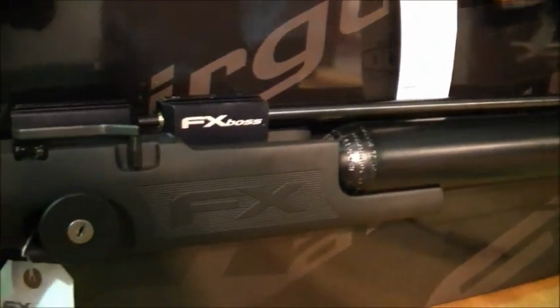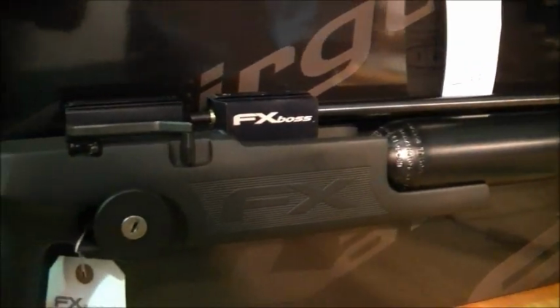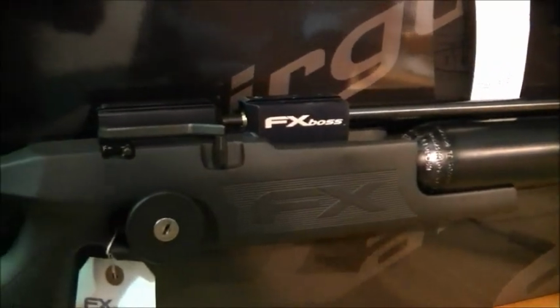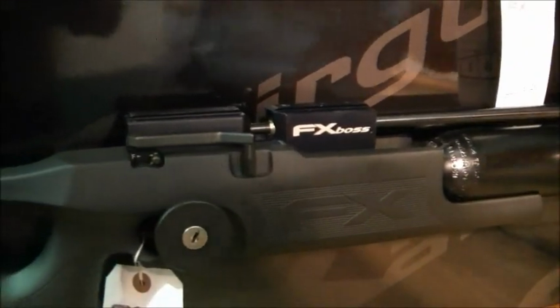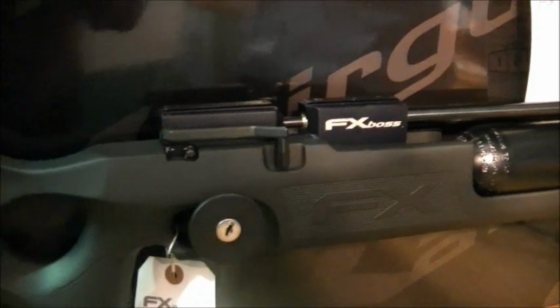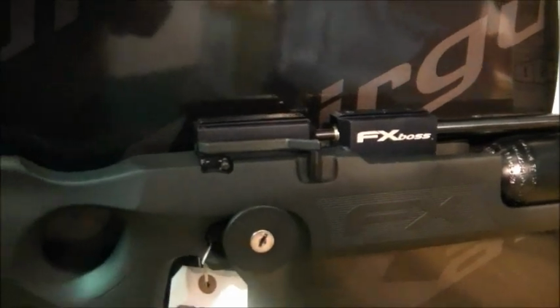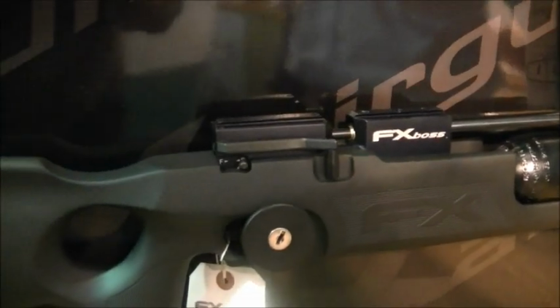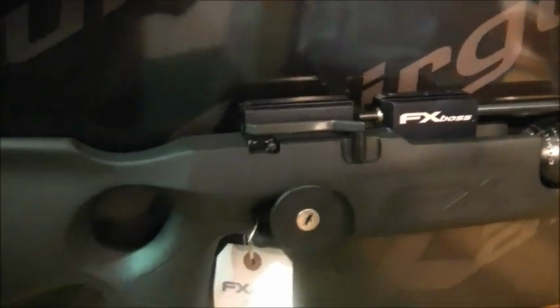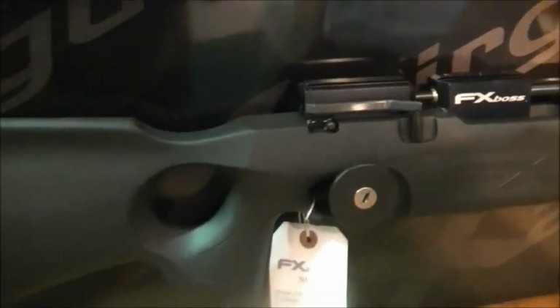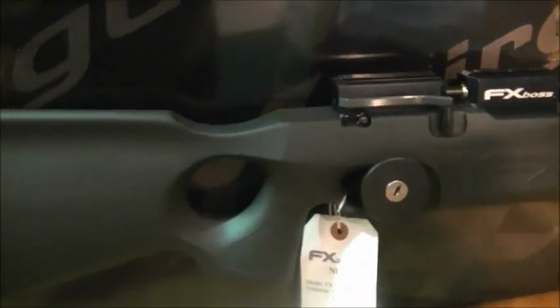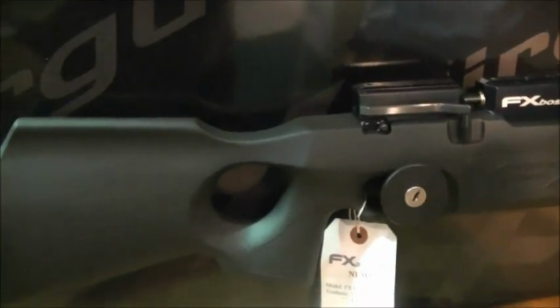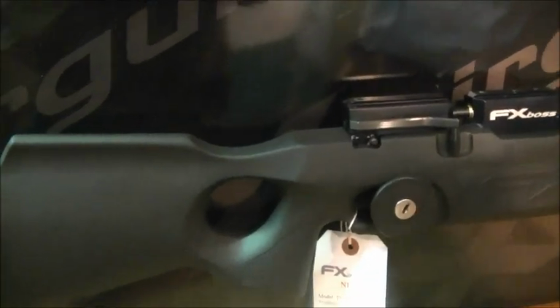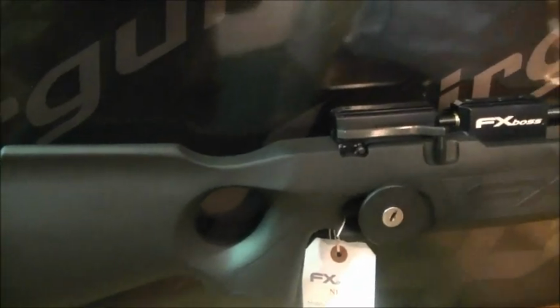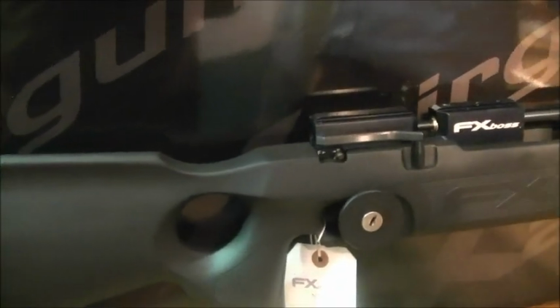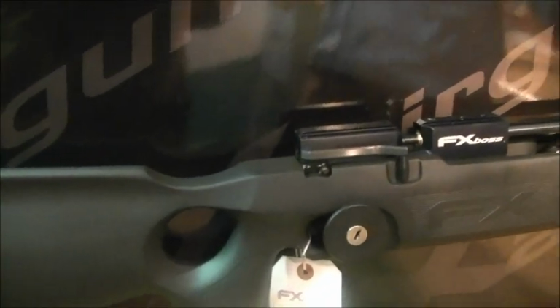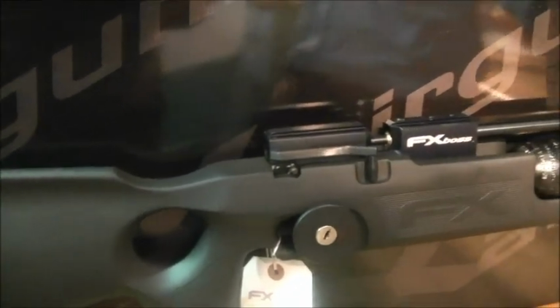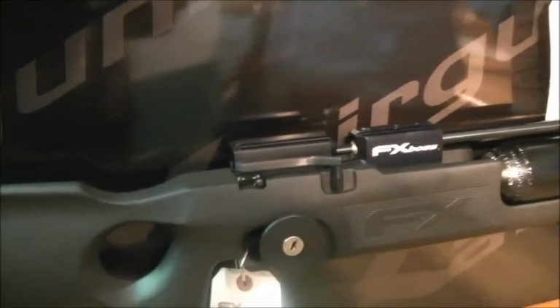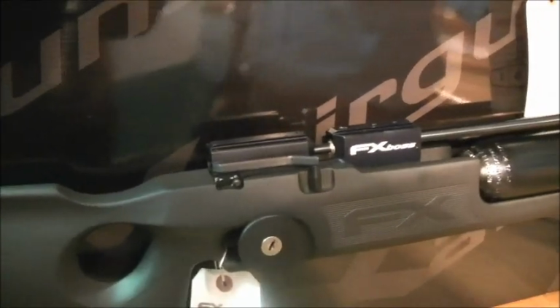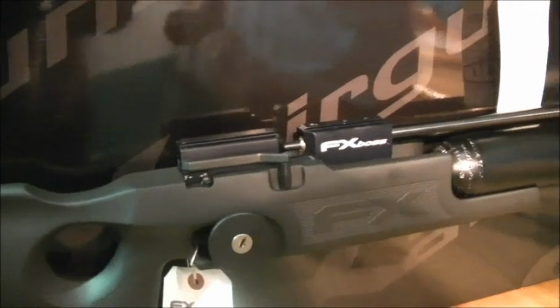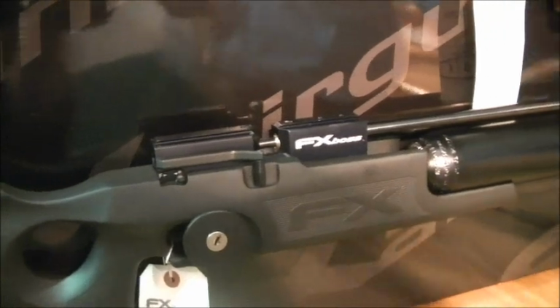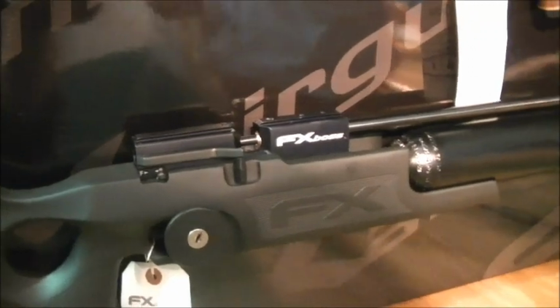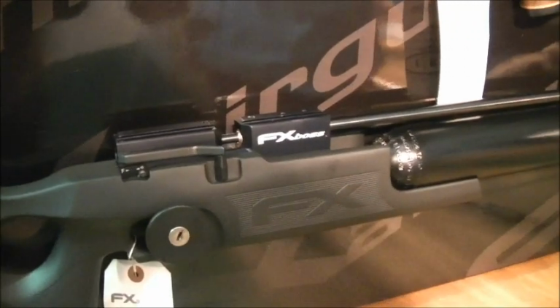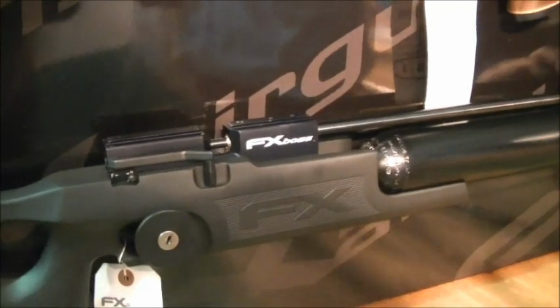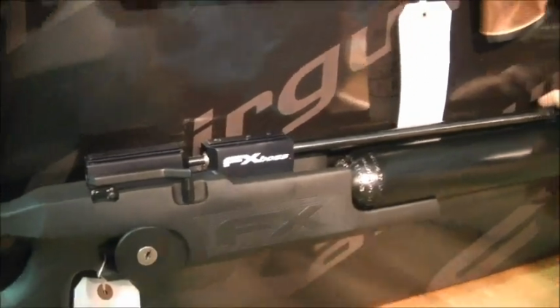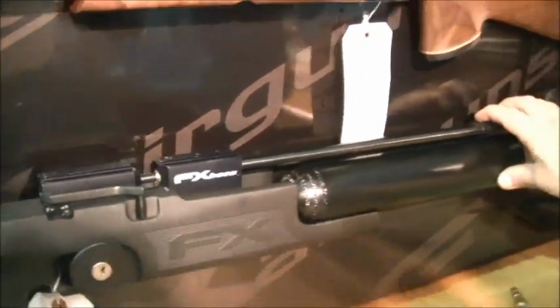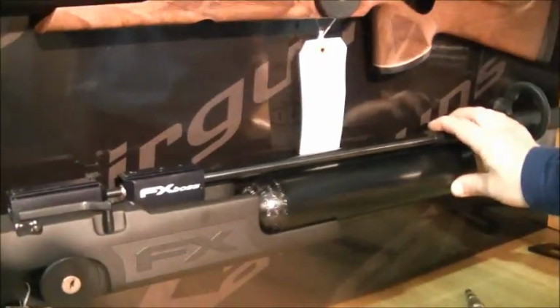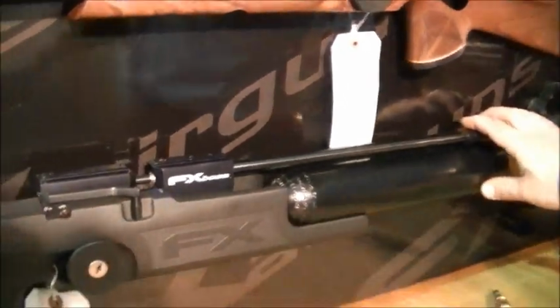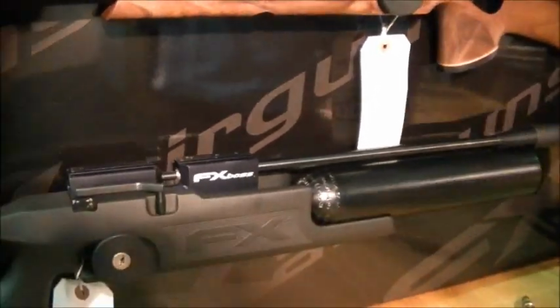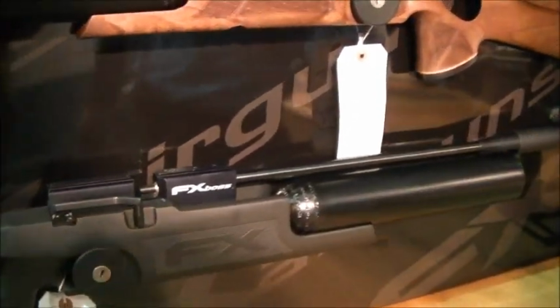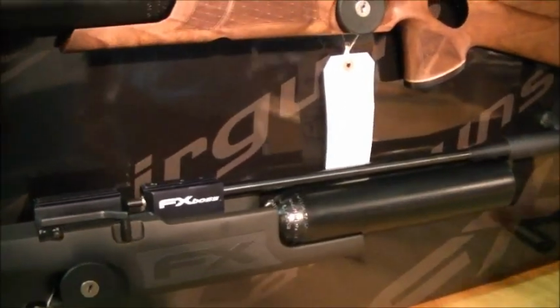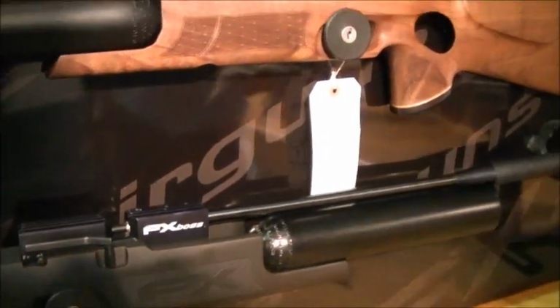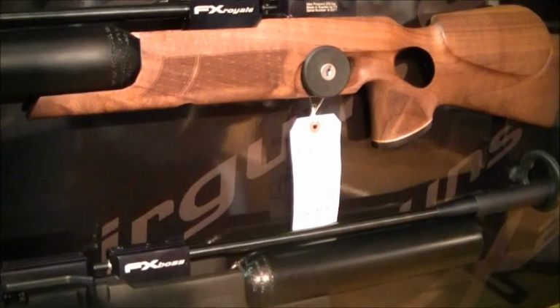I'll get one out and you can have a little film of it. We've had so much interest in that this year. With the power it has, it's really going into the Wolverine sort of area, but that's that.